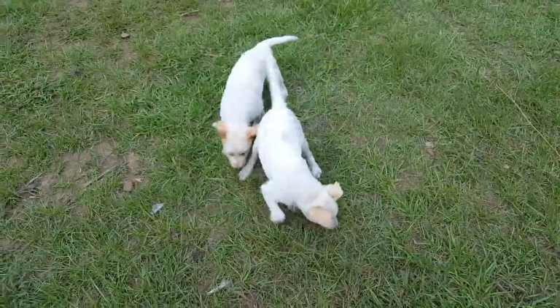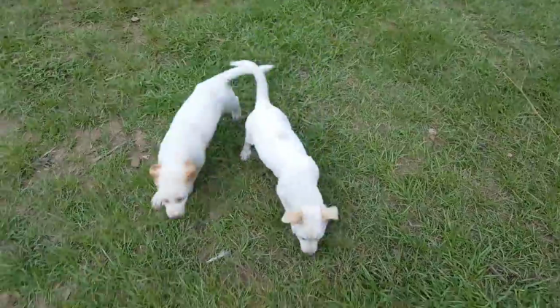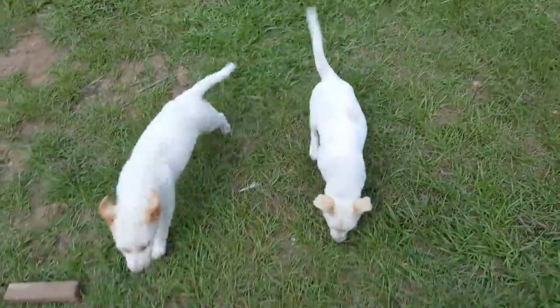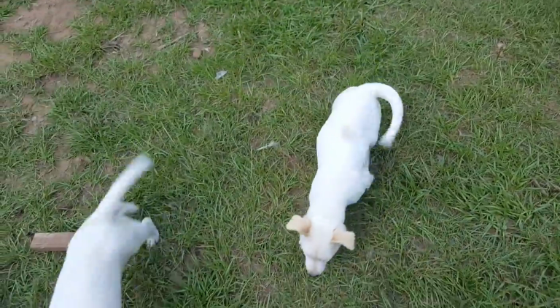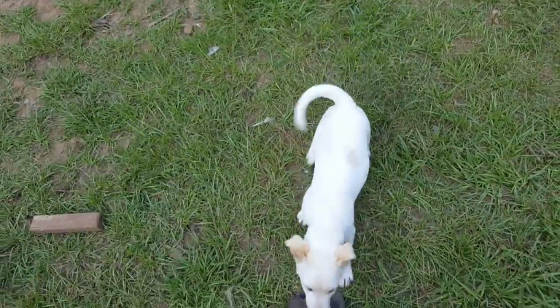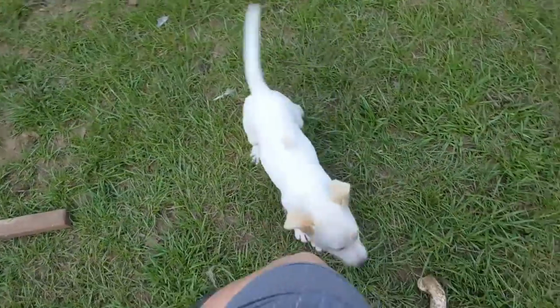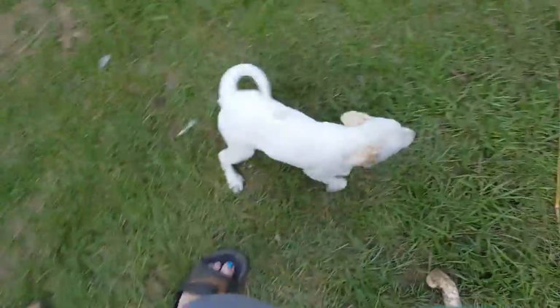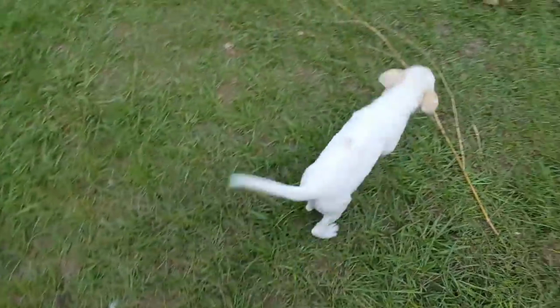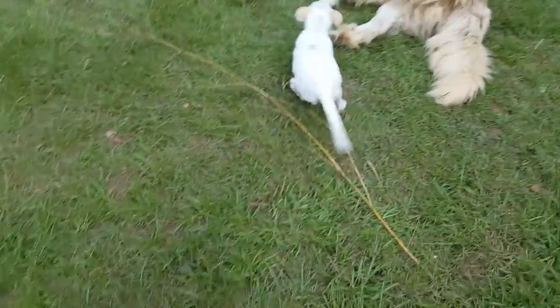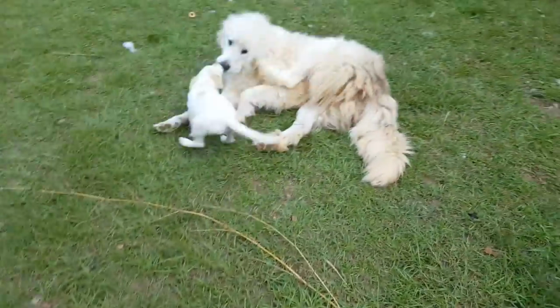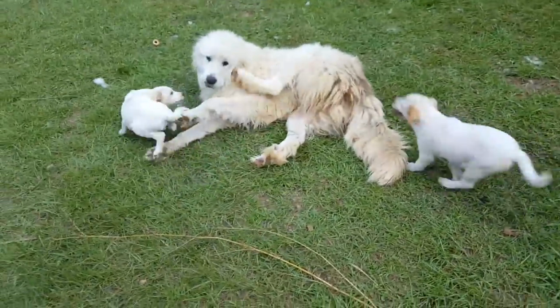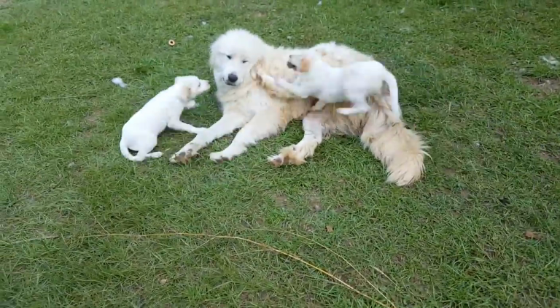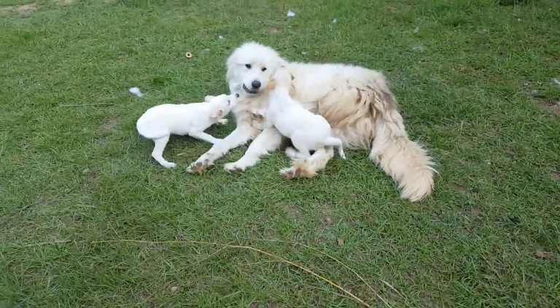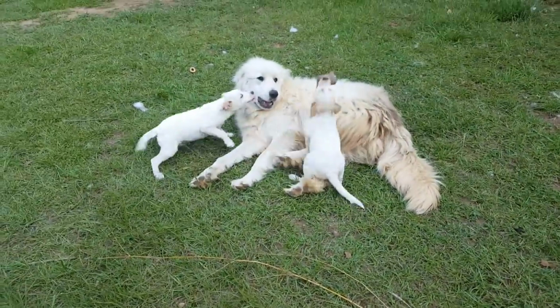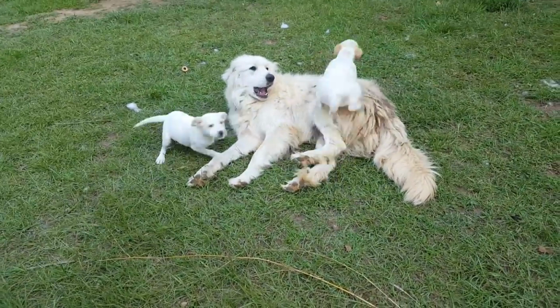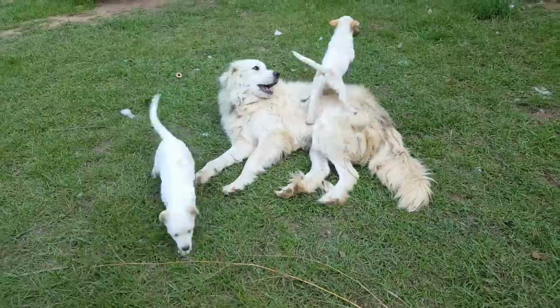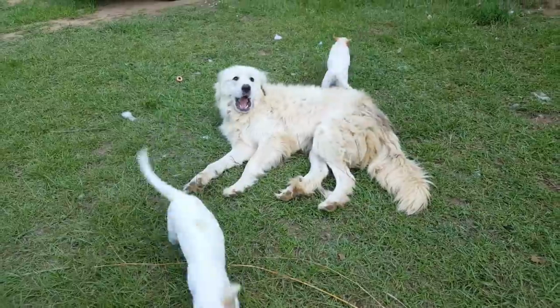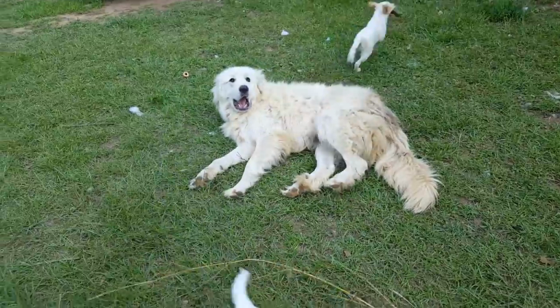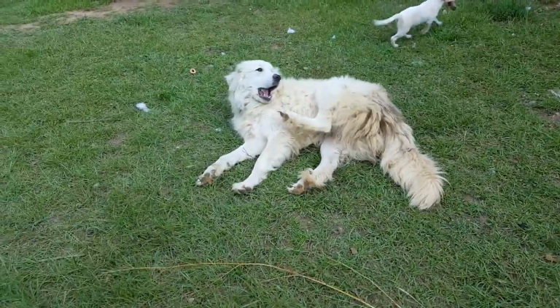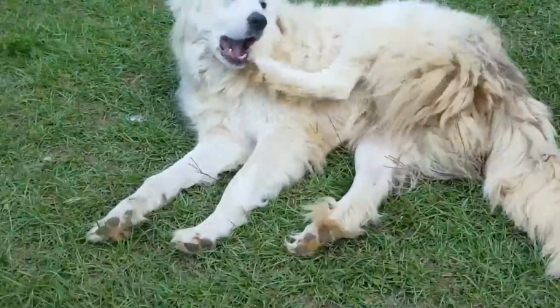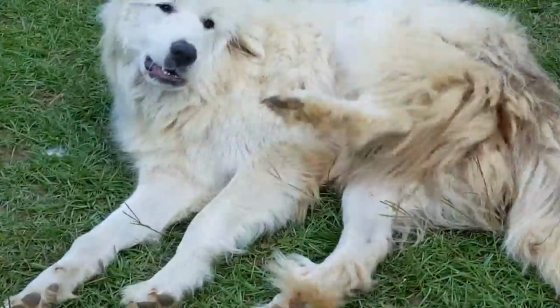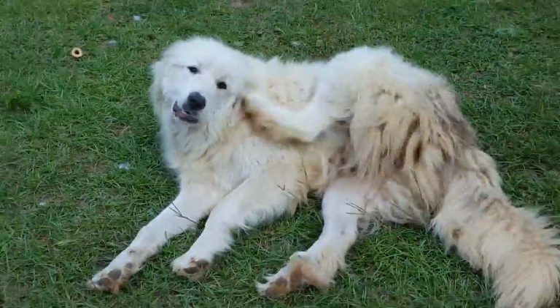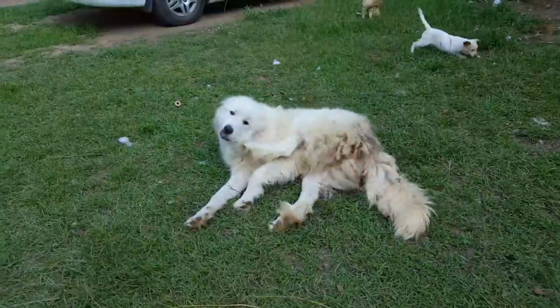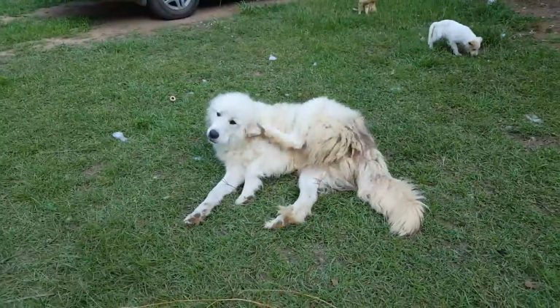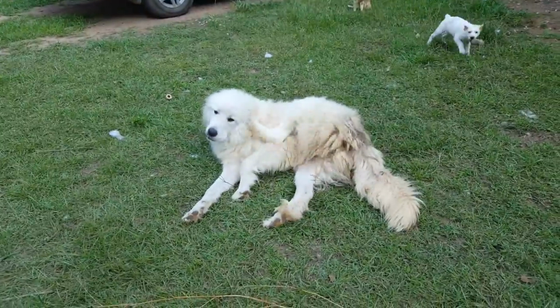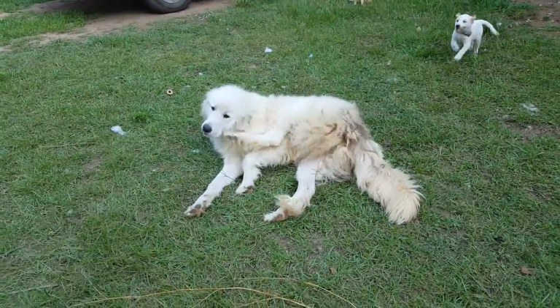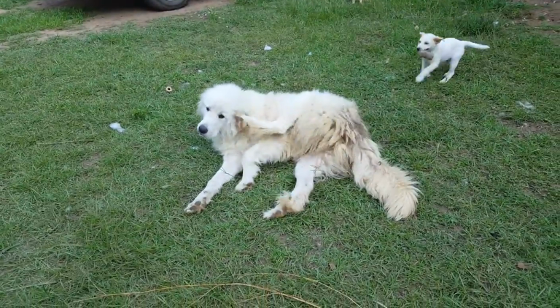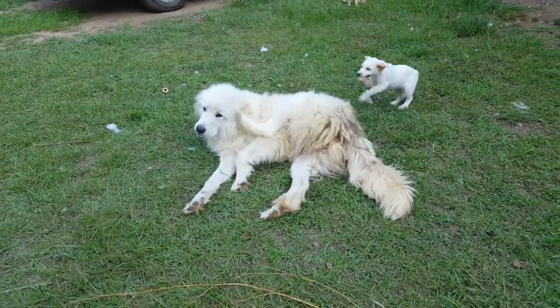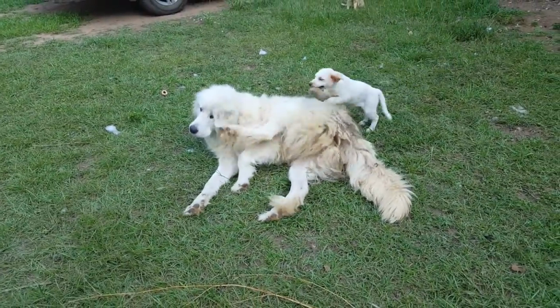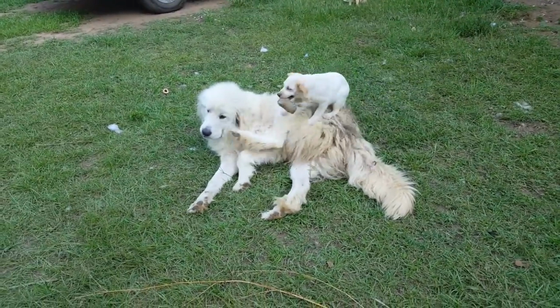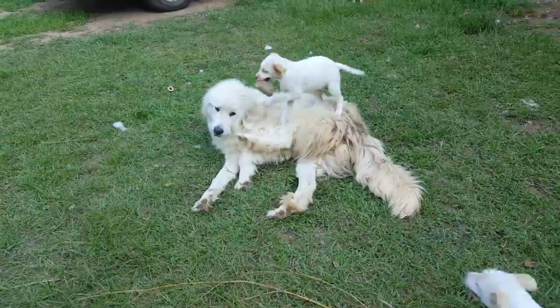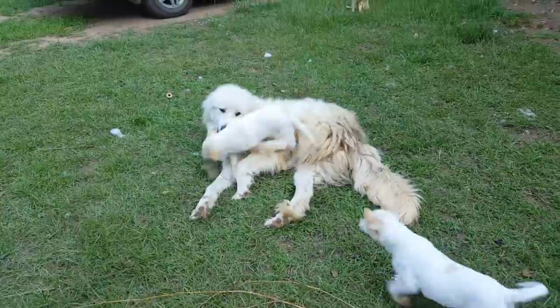So here's our two twin little doggies, our little puppies, and there's Teddy. The big one's Teddy, our Great Pyrenees. Are you taking a video? Yes, I am.